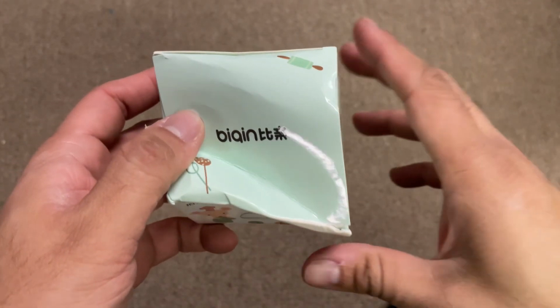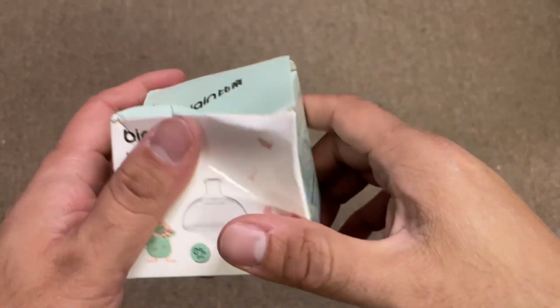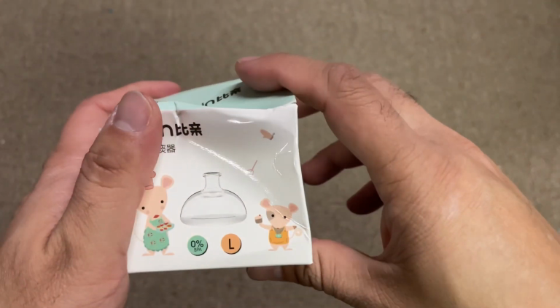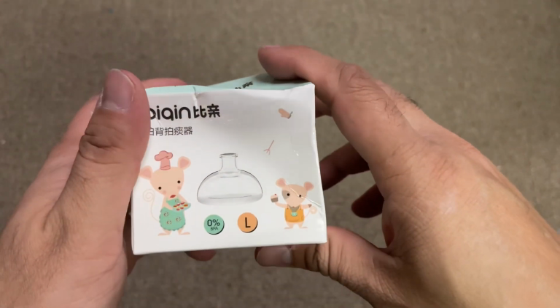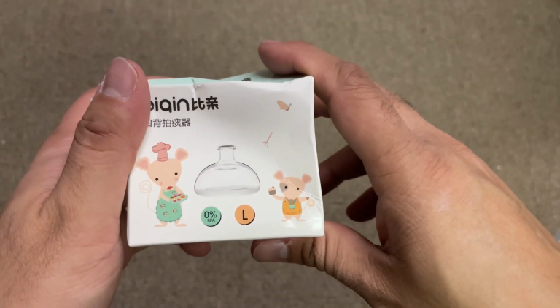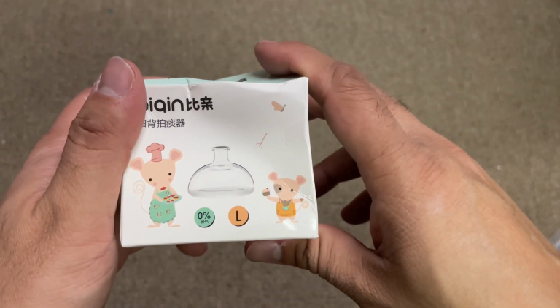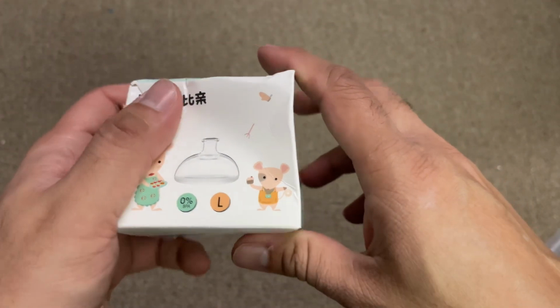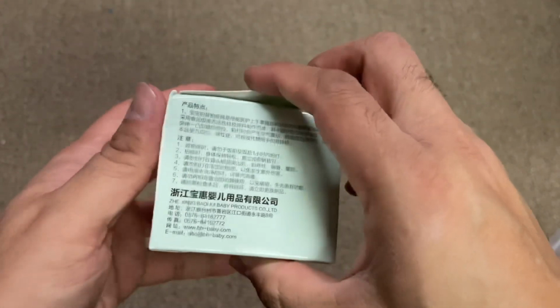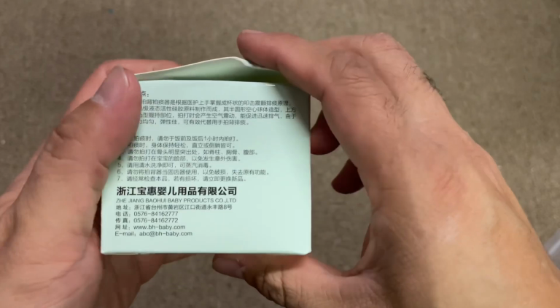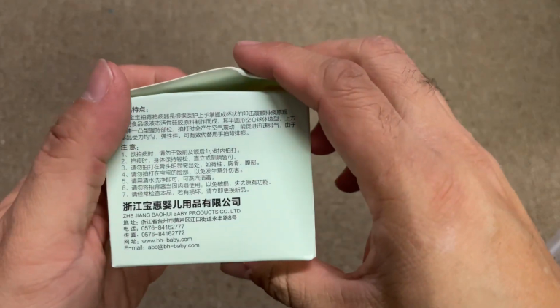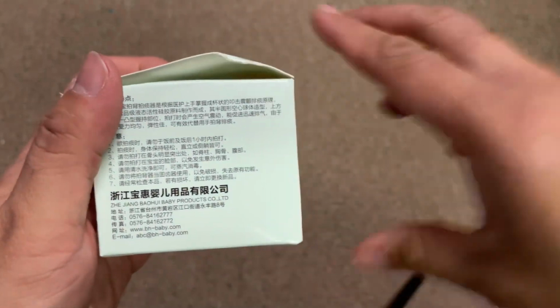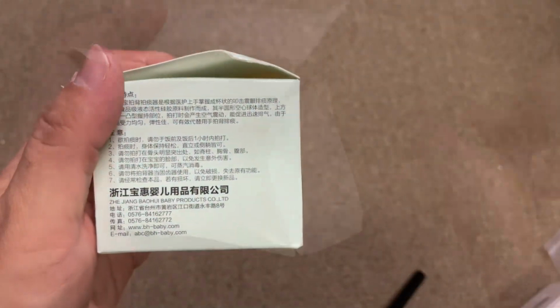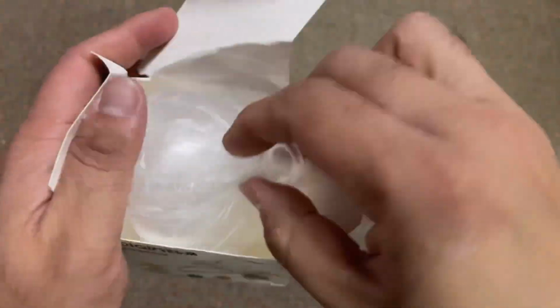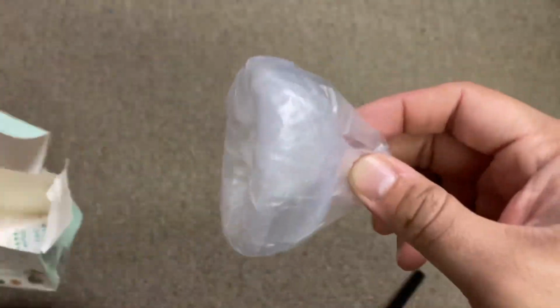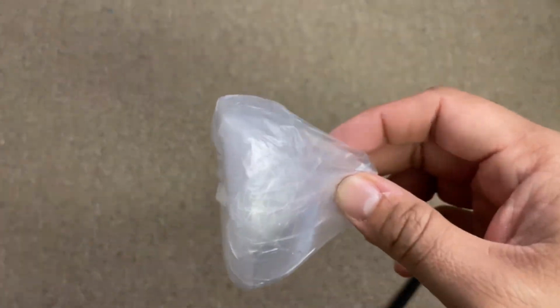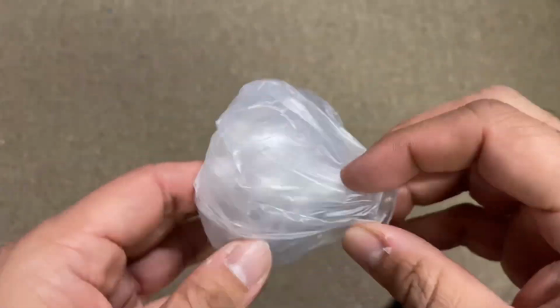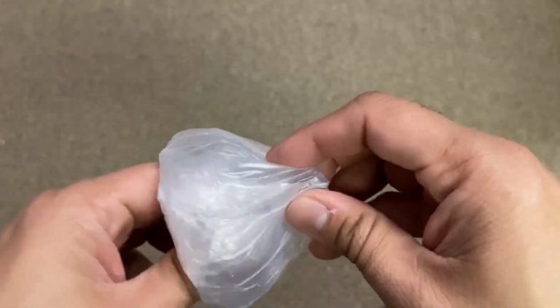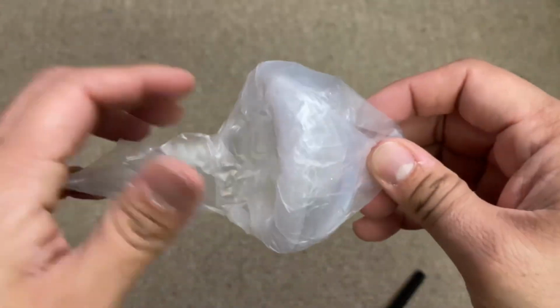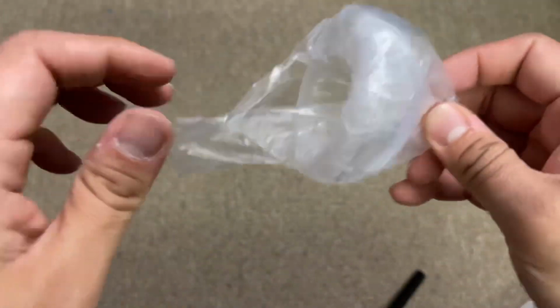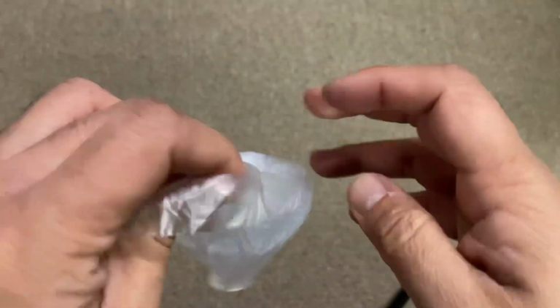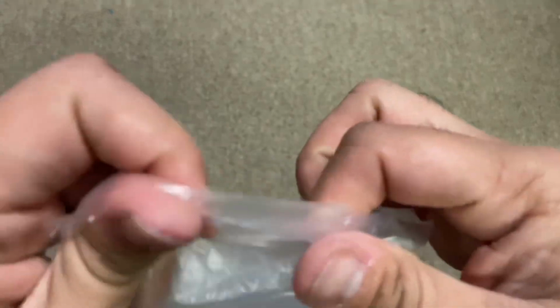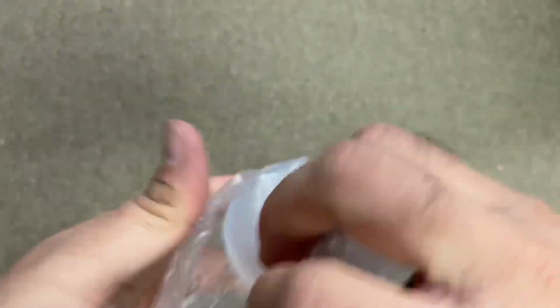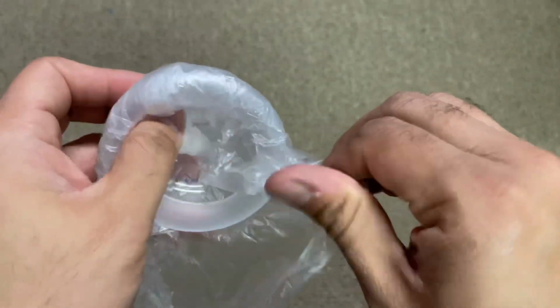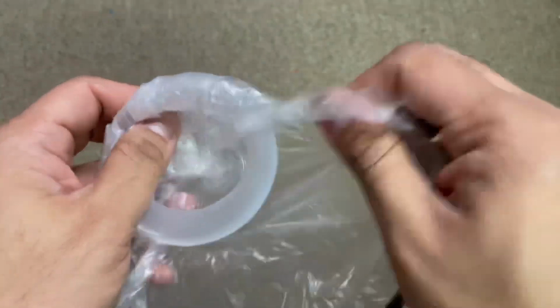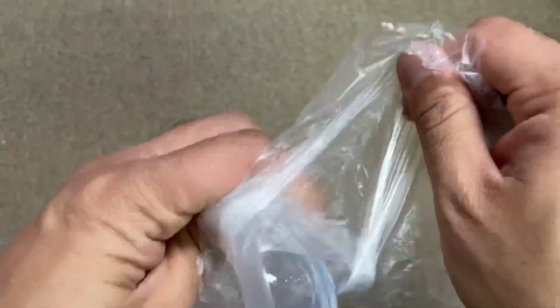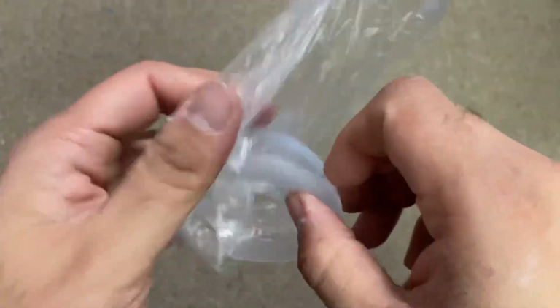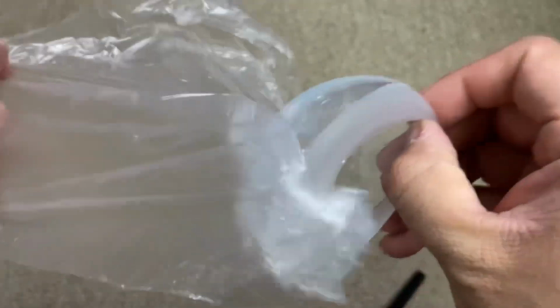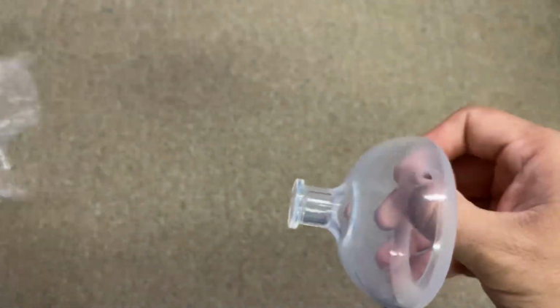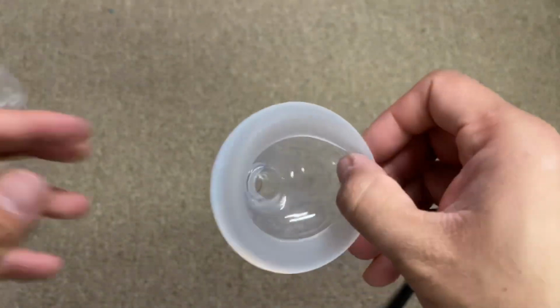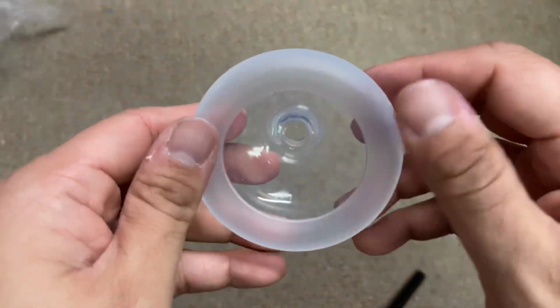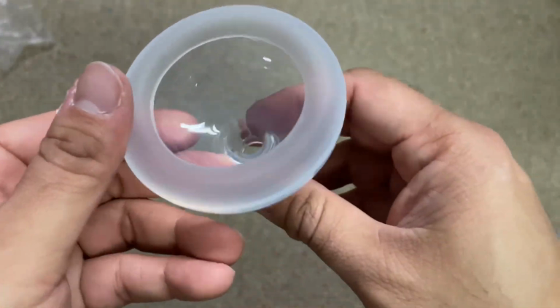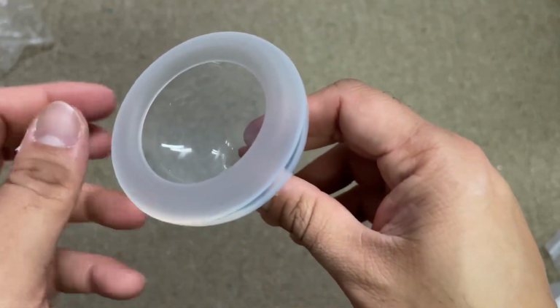Hey guys, this is the Fenwar palm chest percussion cup. This cup is actually used on the chest as a phlegm remover. You can just put it on the chest — it has a soft corner.